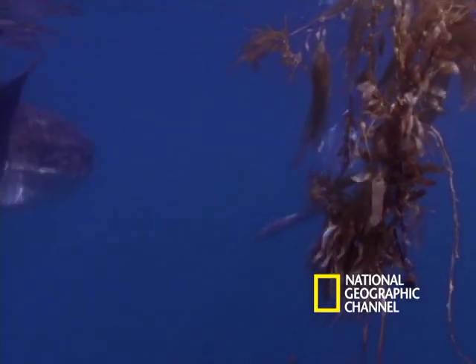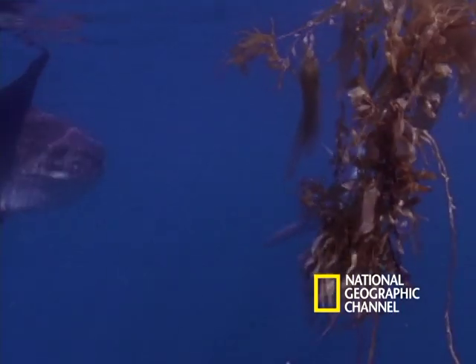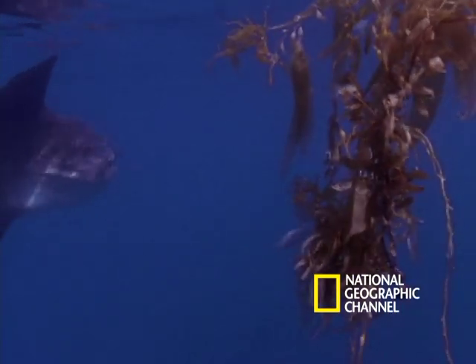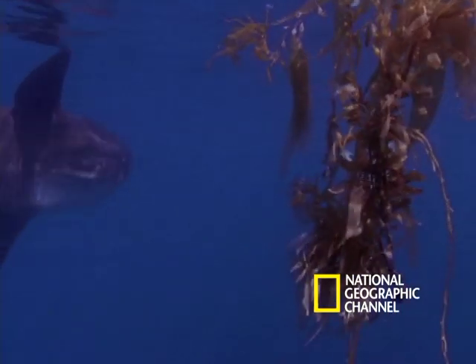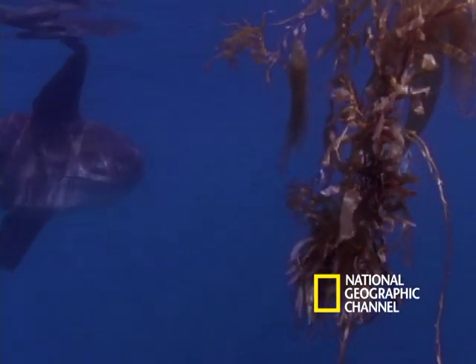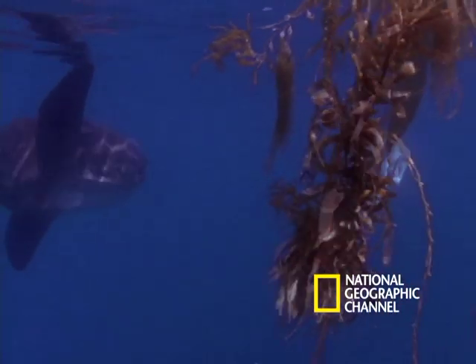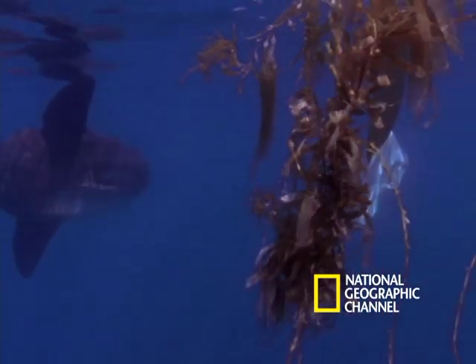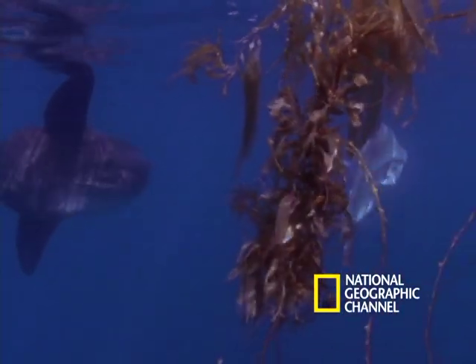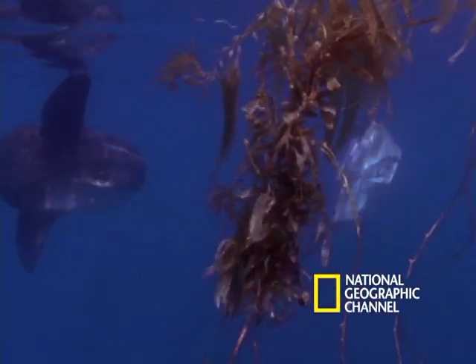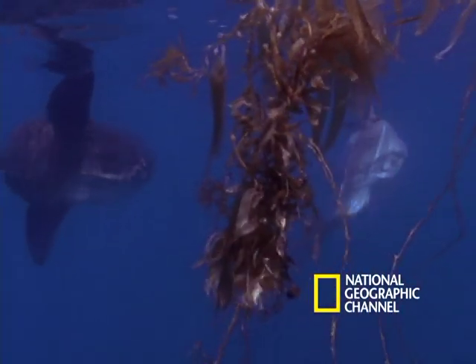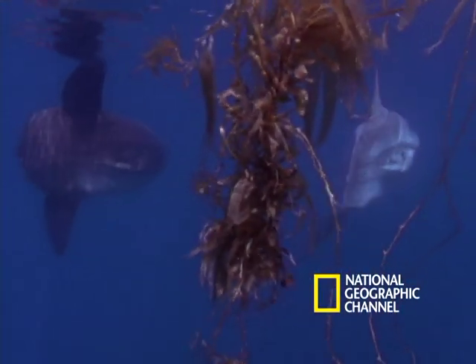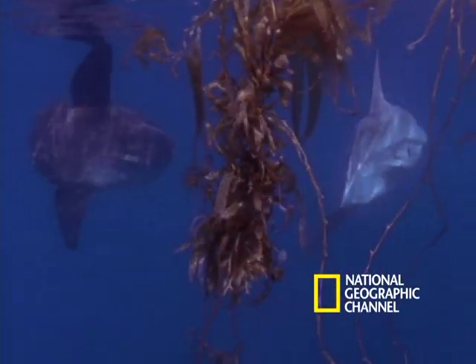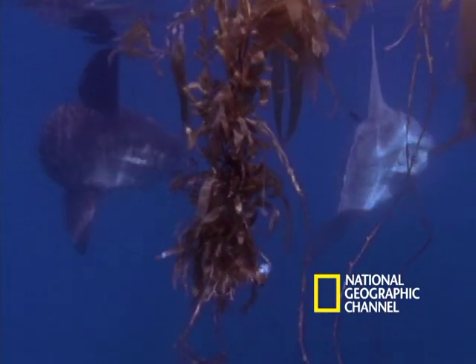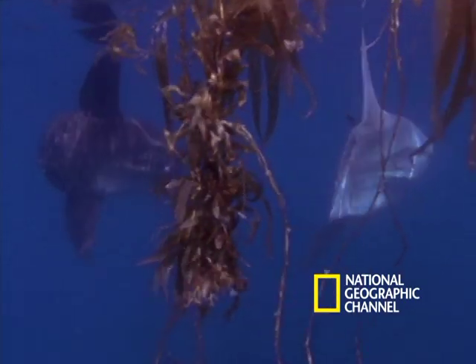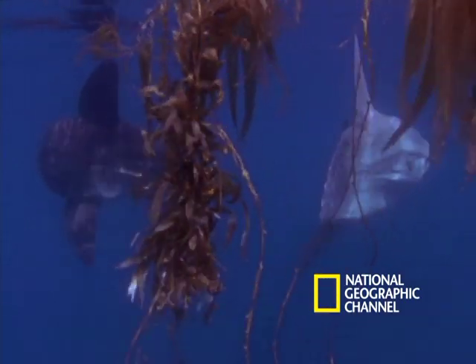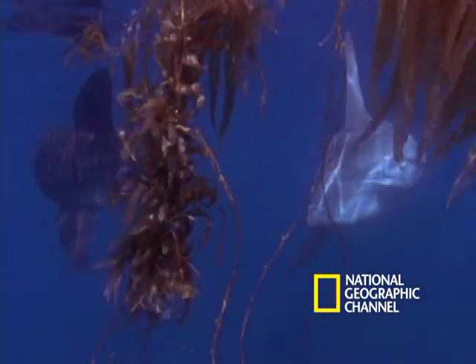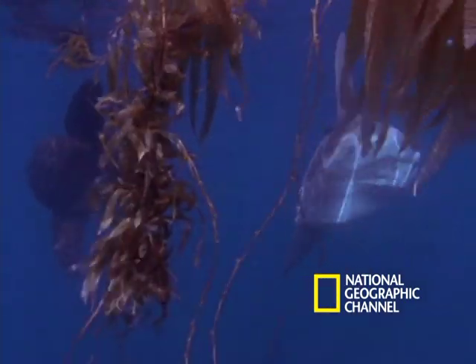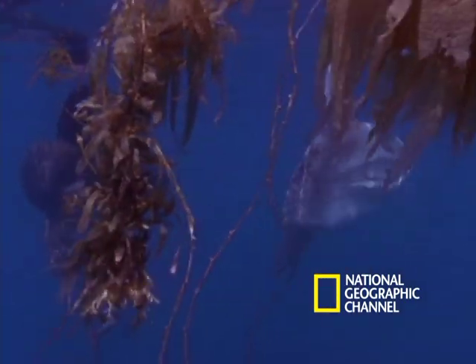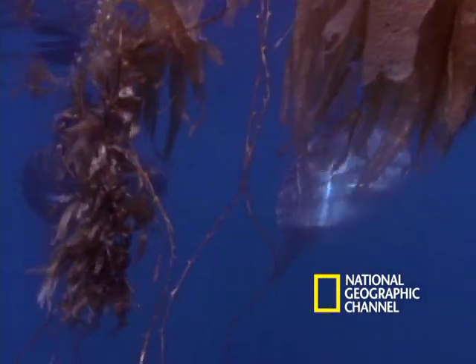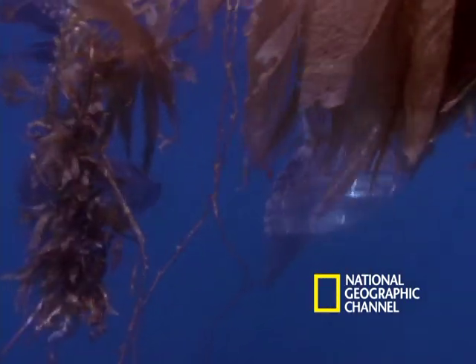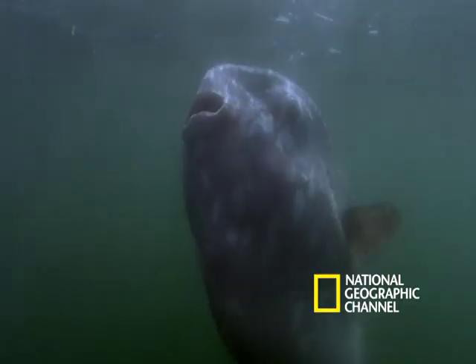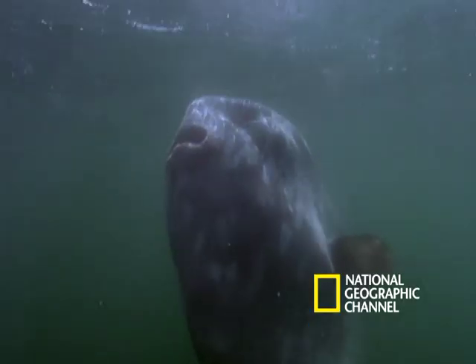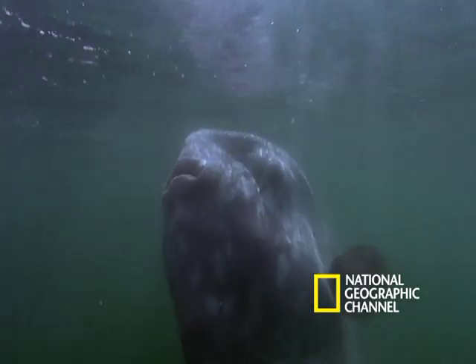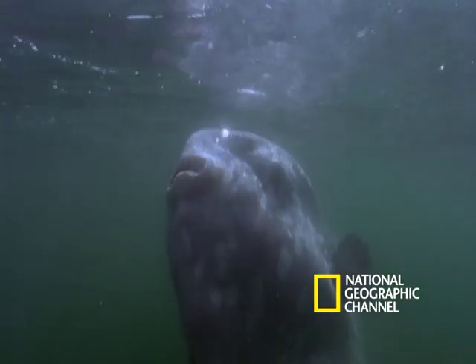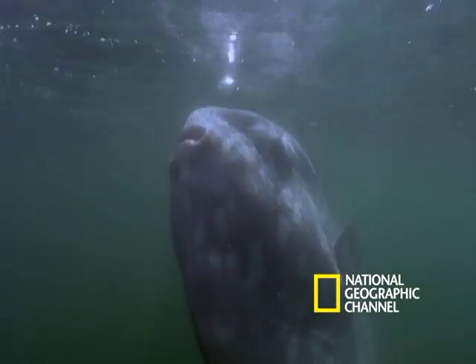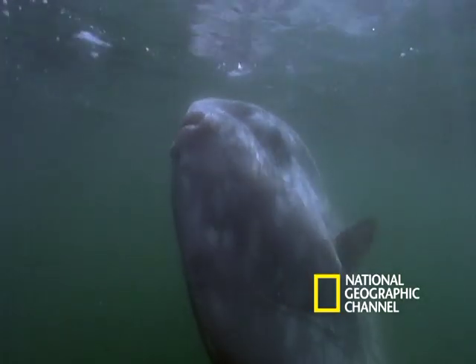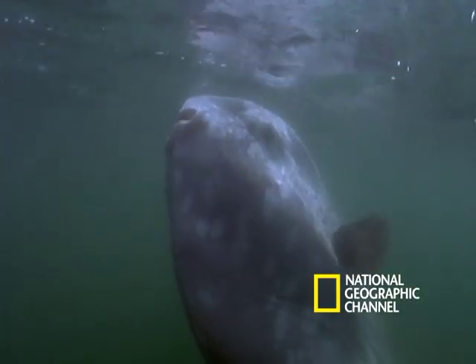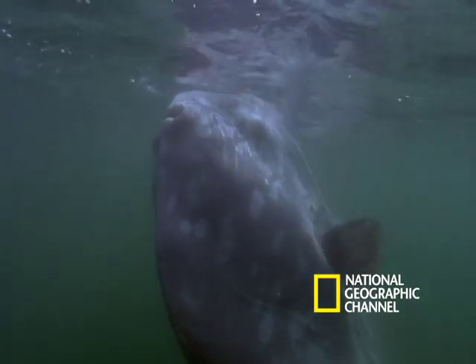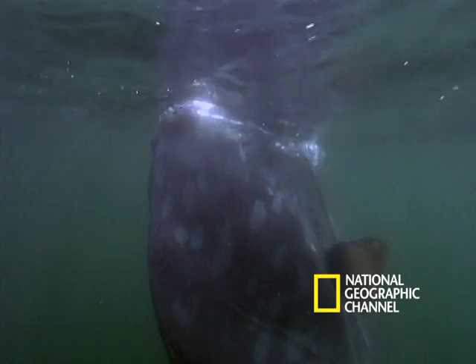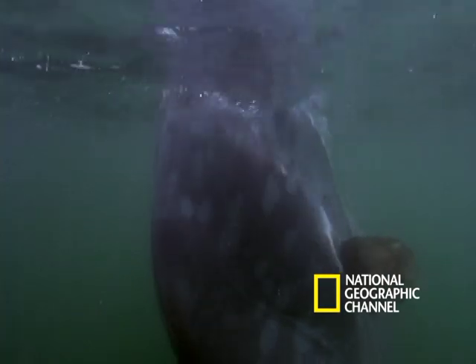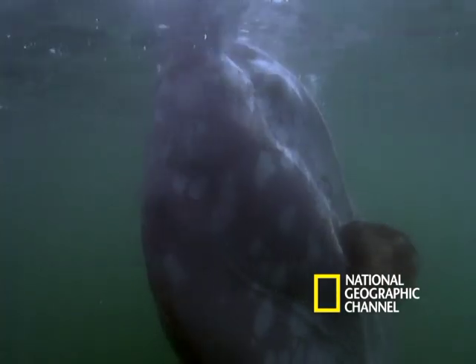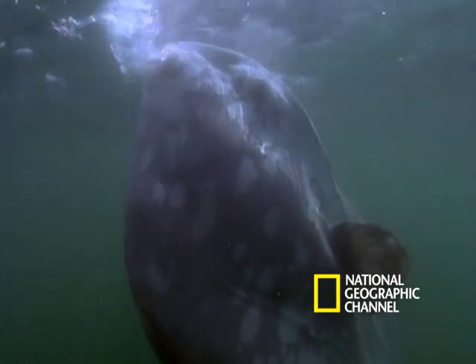You'll find the mola mola in warm and temperate zones of all oceans. It eats fishes, zooplankton, and jellyfish.